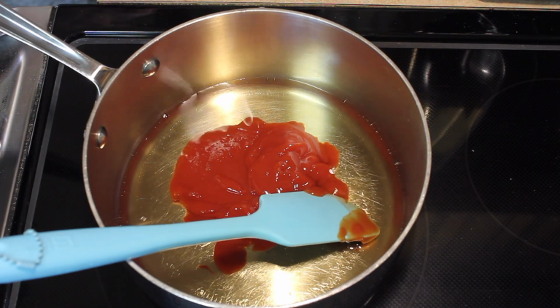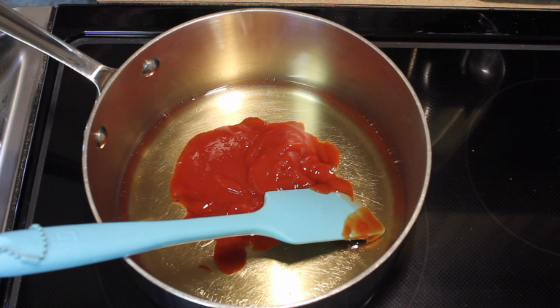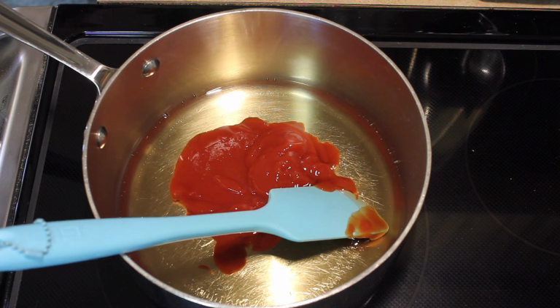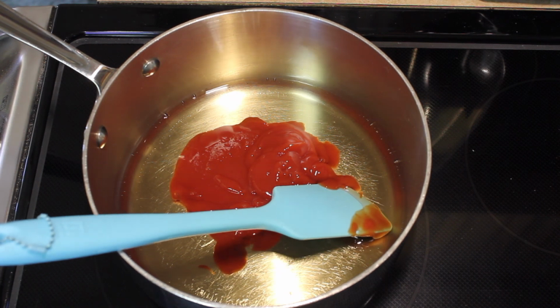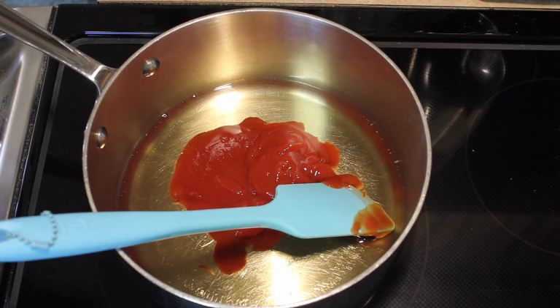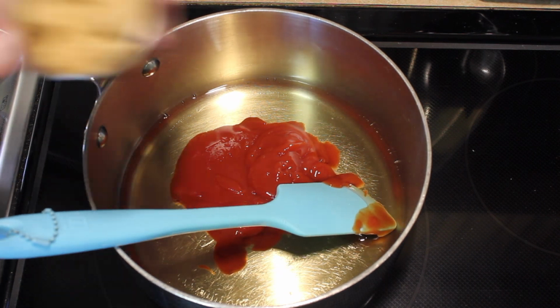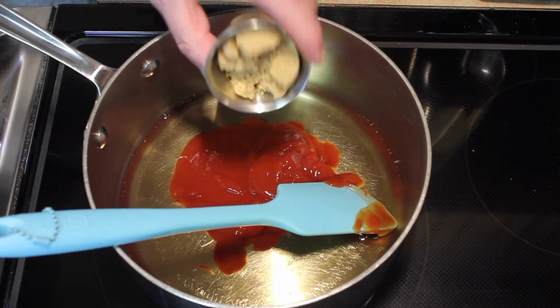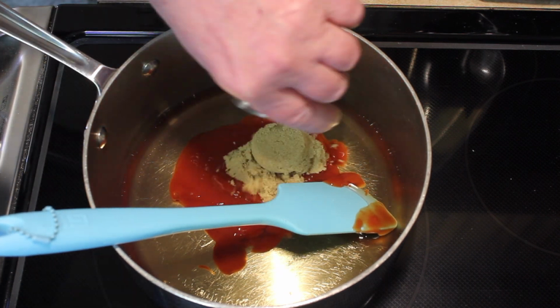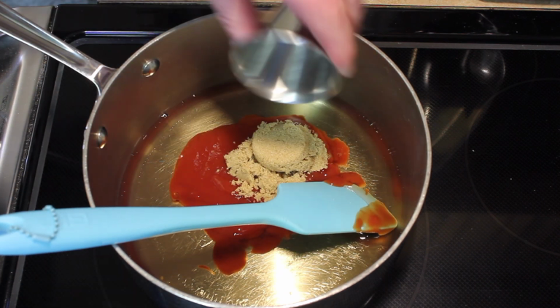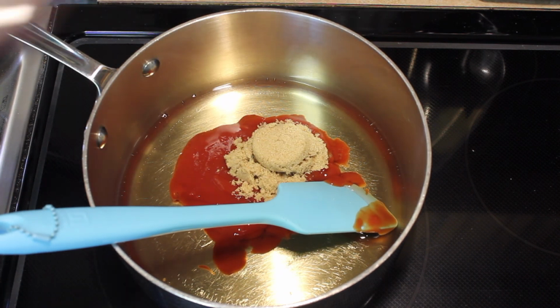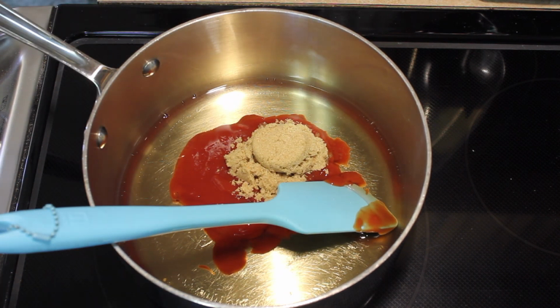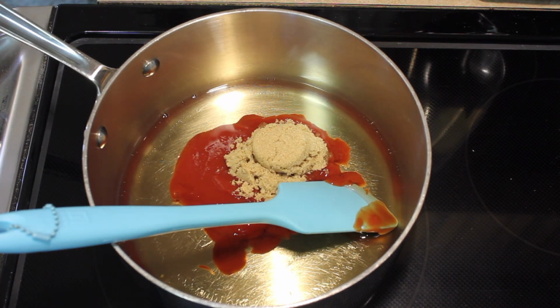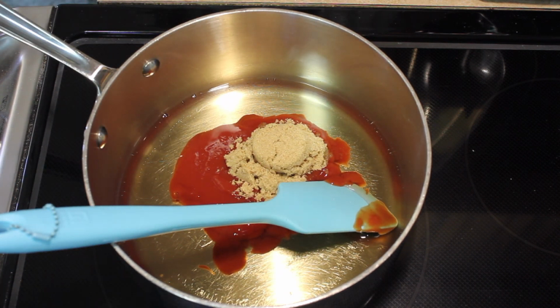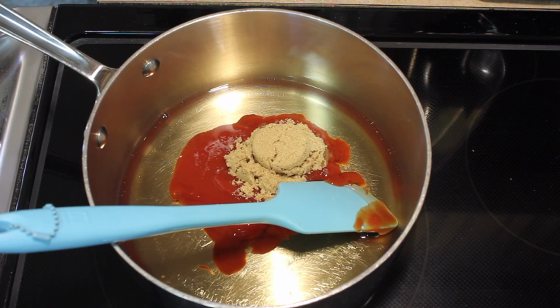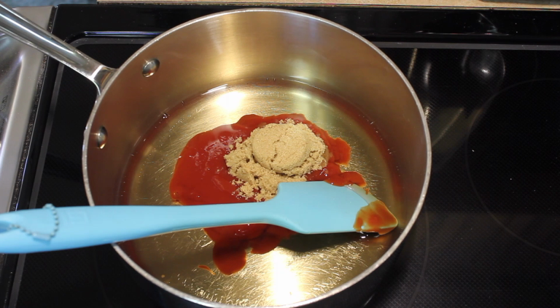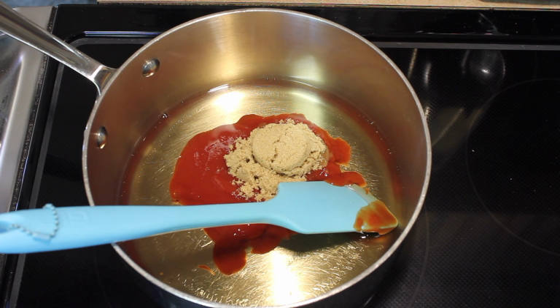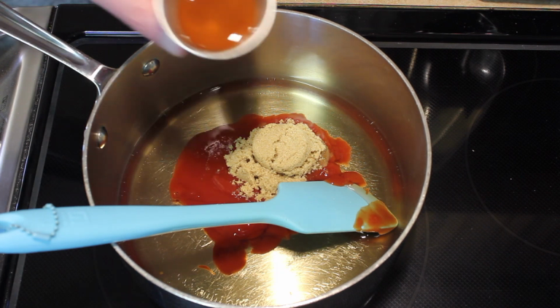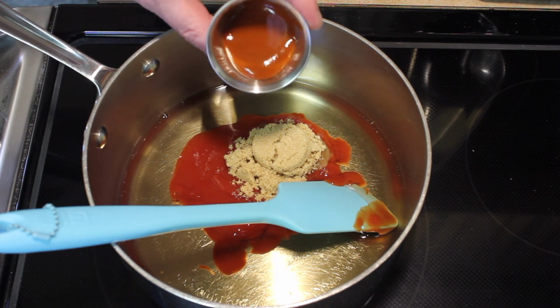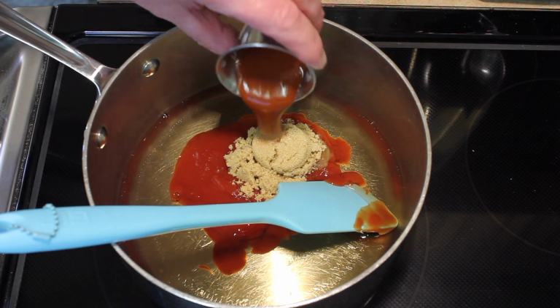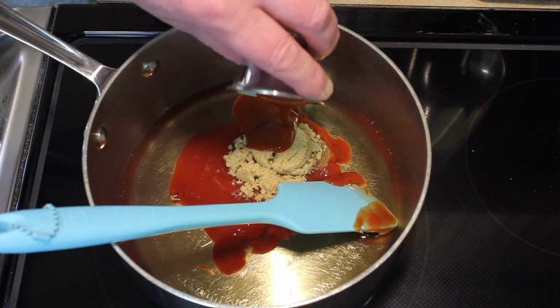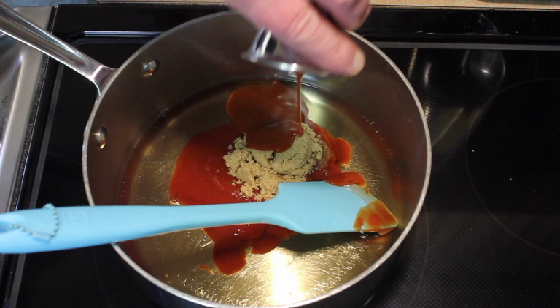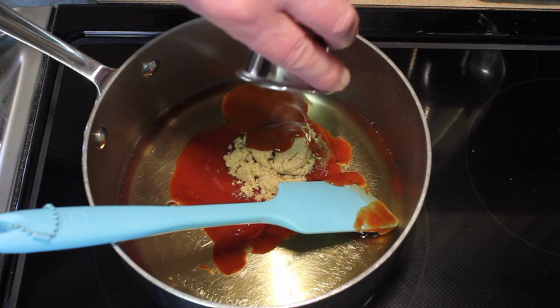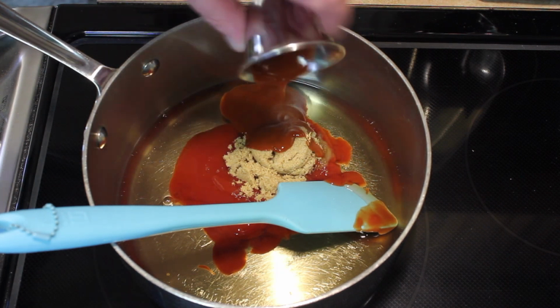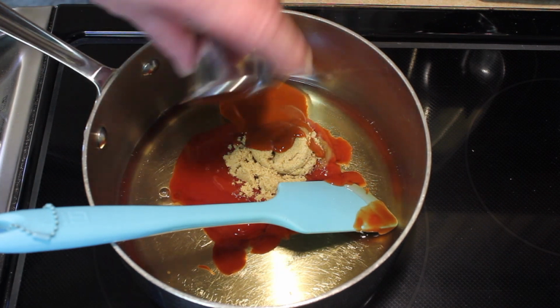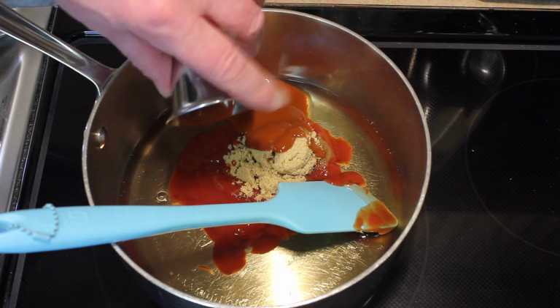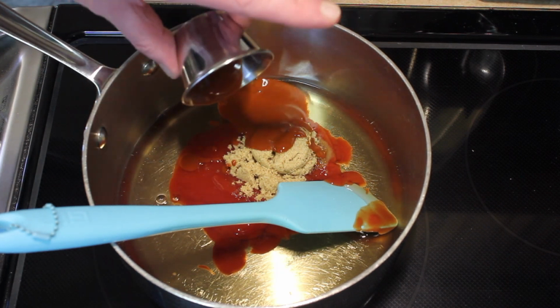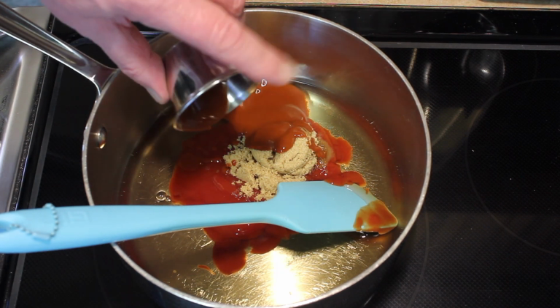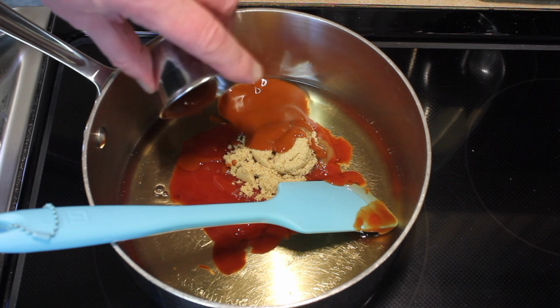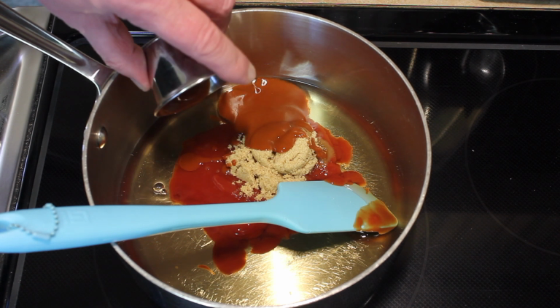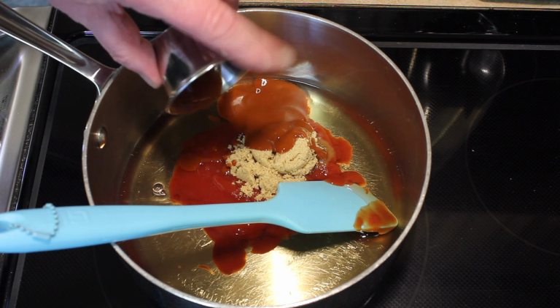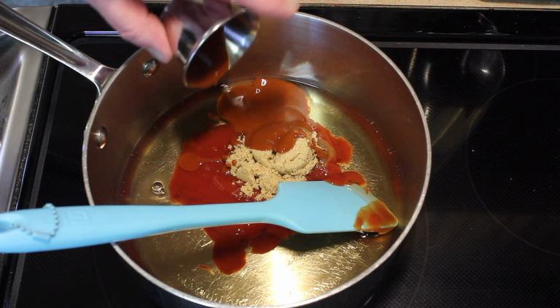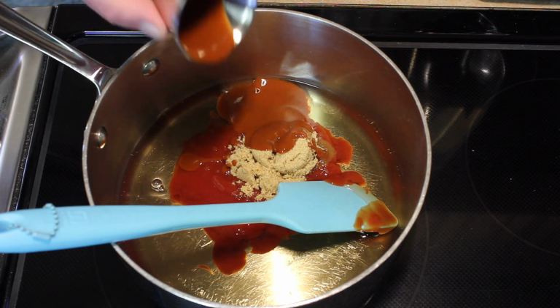2 tablespoons of brown sugar, 2 tablespoons of hot sauce. I'm using Valentina hot sauce.